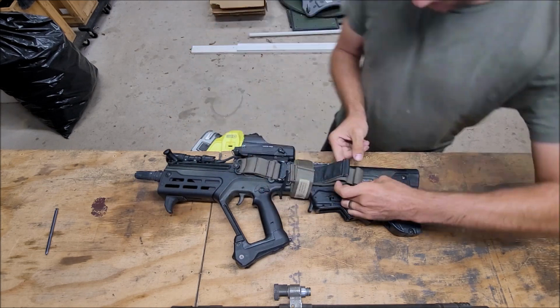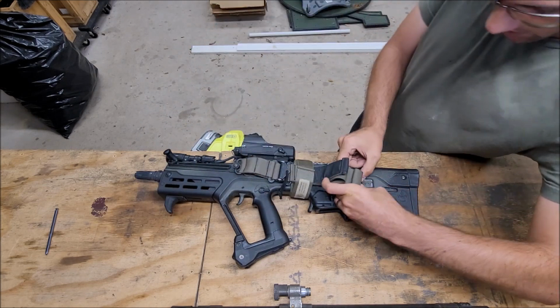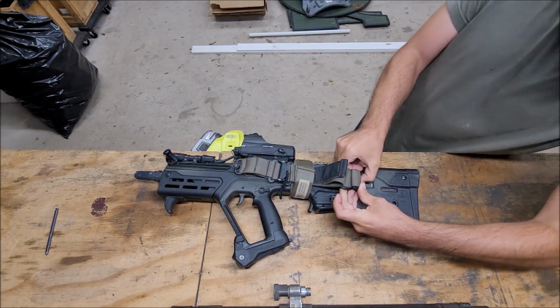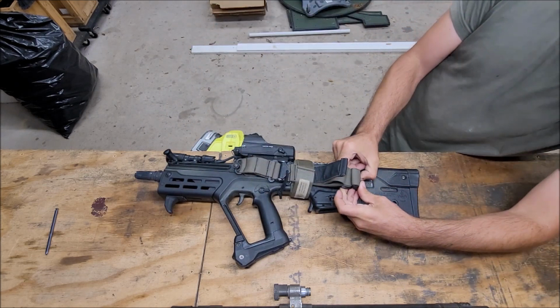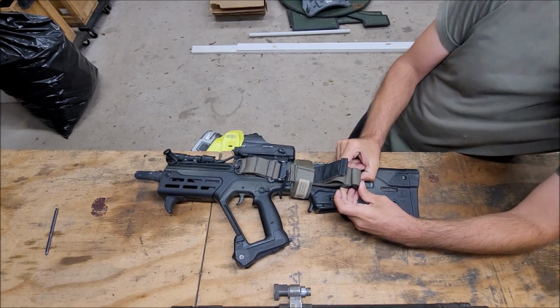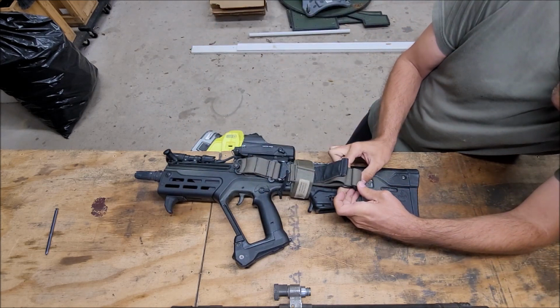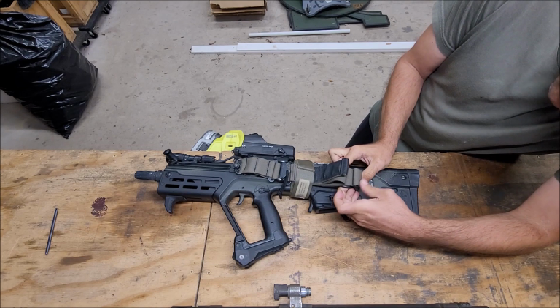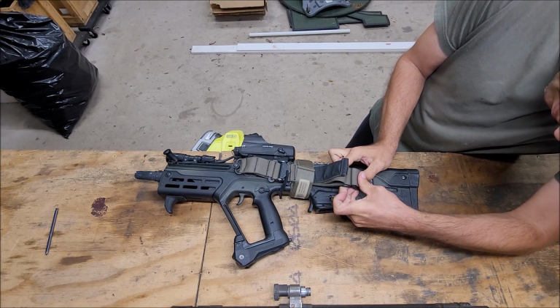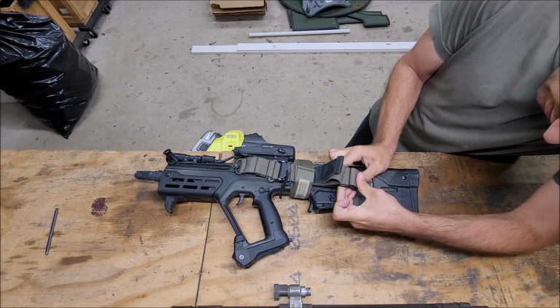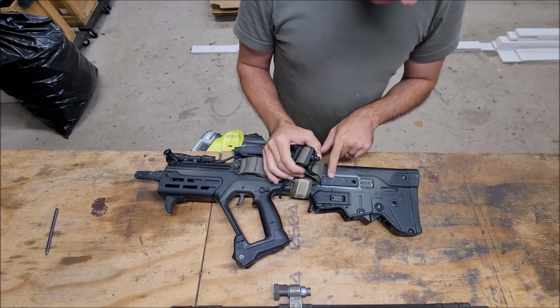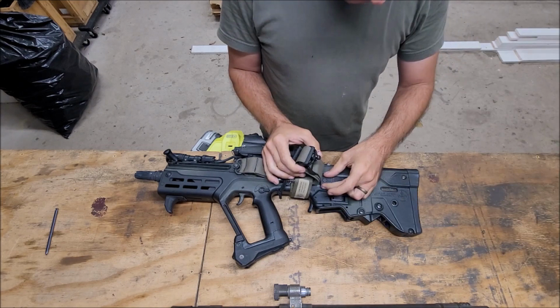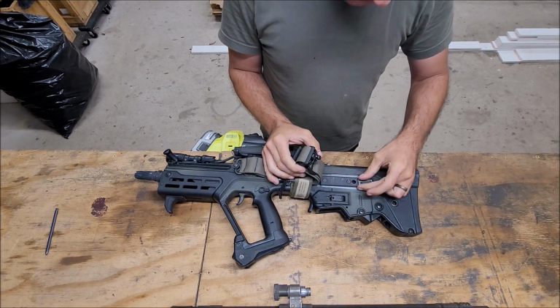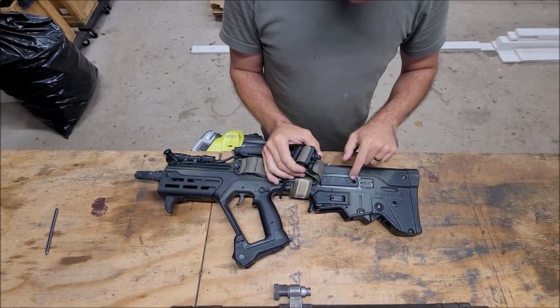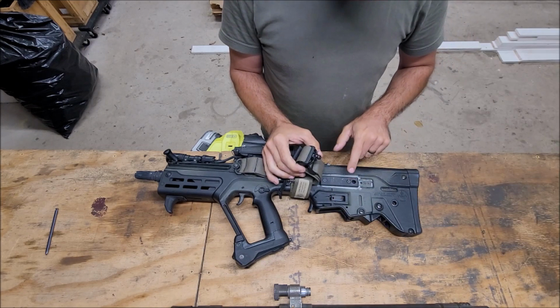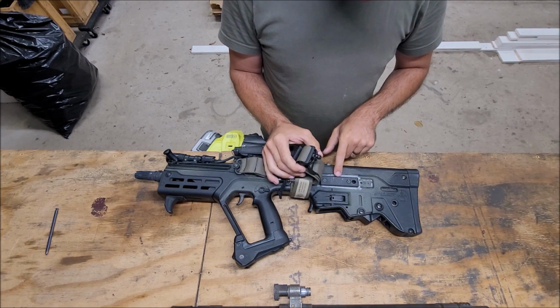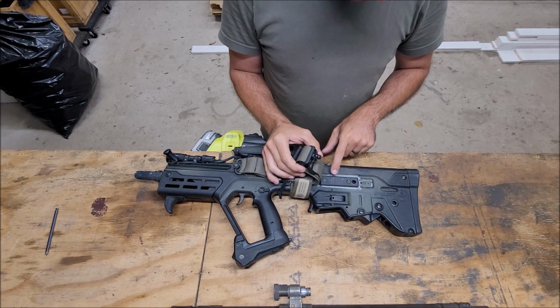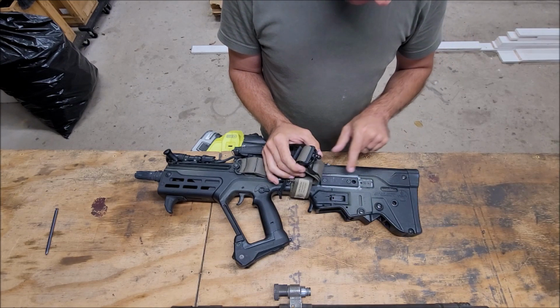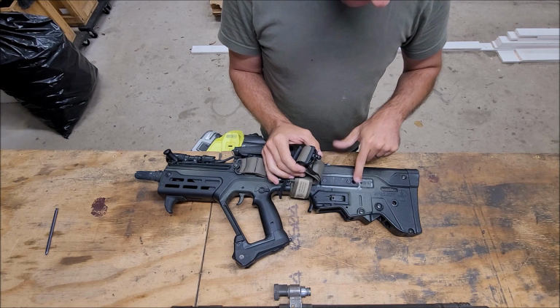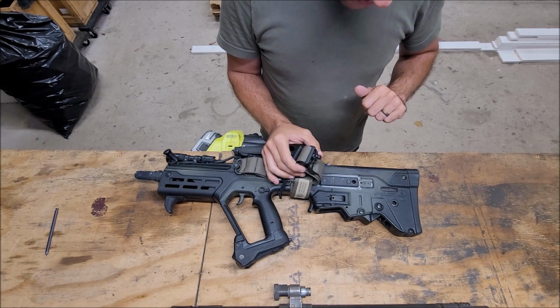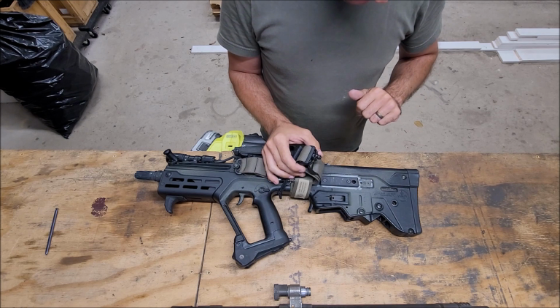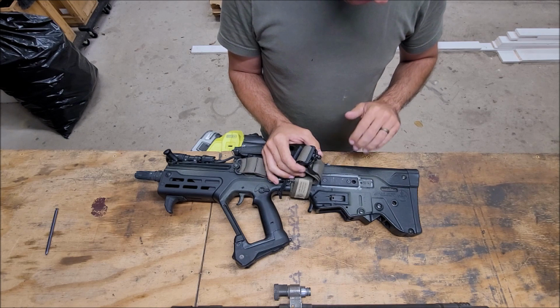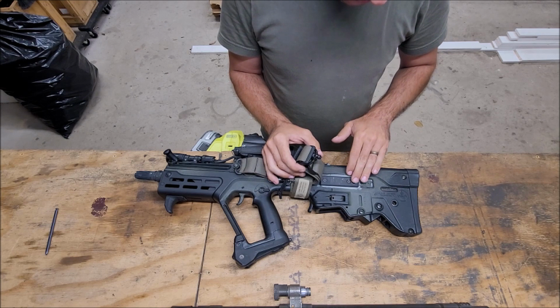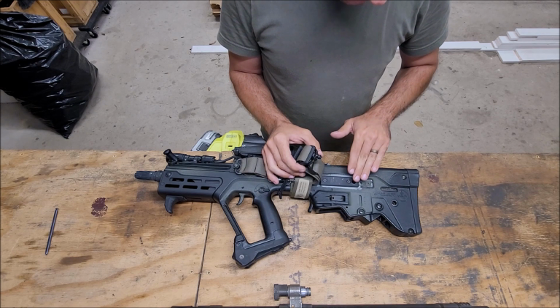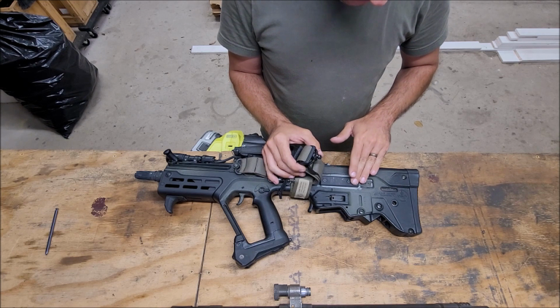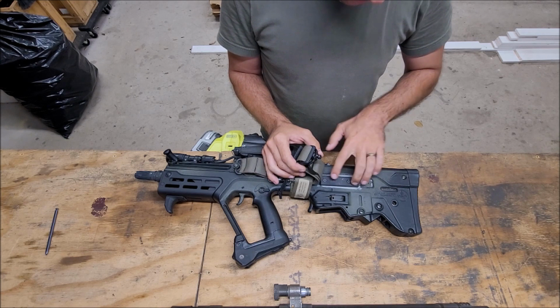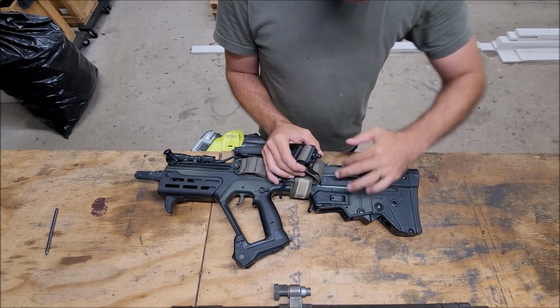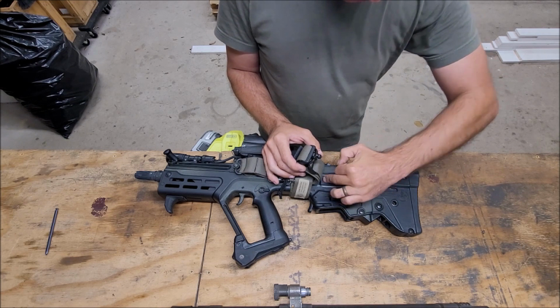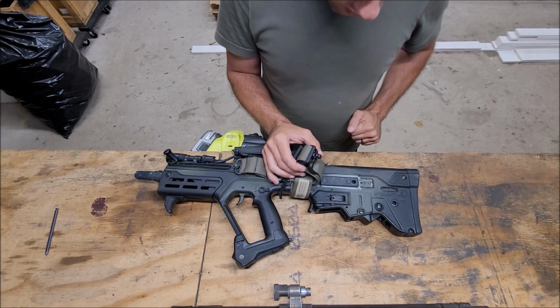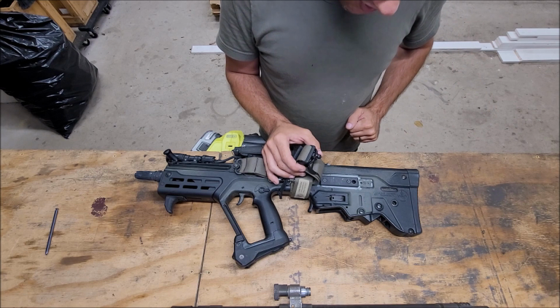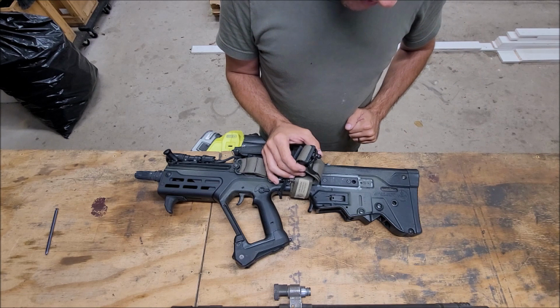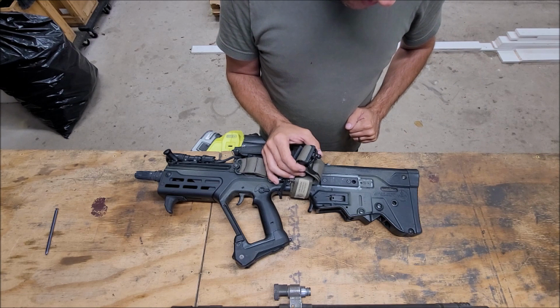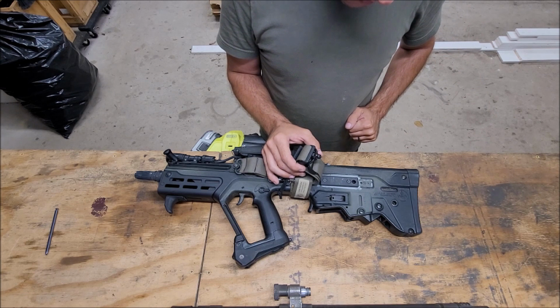Gear Head Works — this replaces the plastic port cover, and it has a QD slot in it too, which is nice. This is not super easy to take off in the back, but I have it like that on purpose. It's reversible, so if you wanted the QD point up front, you could do that as well.